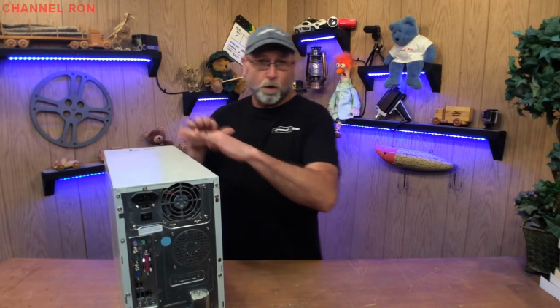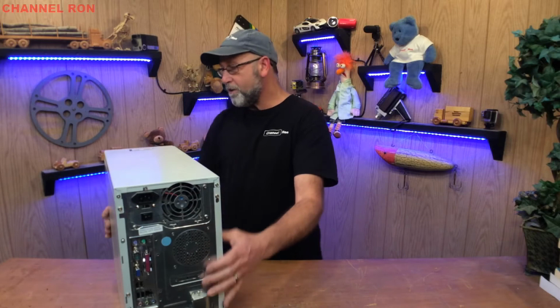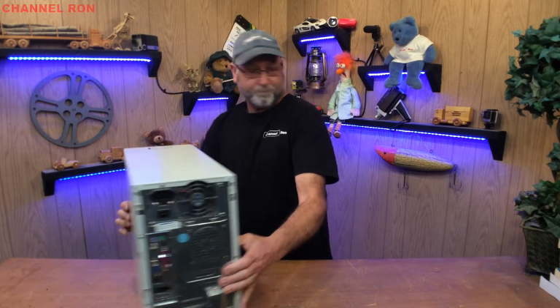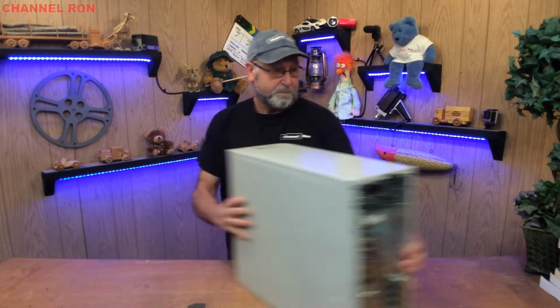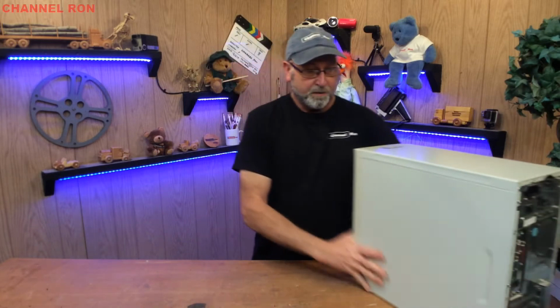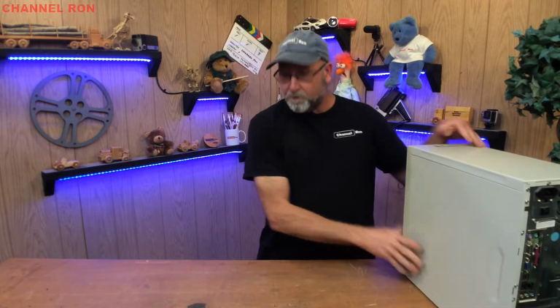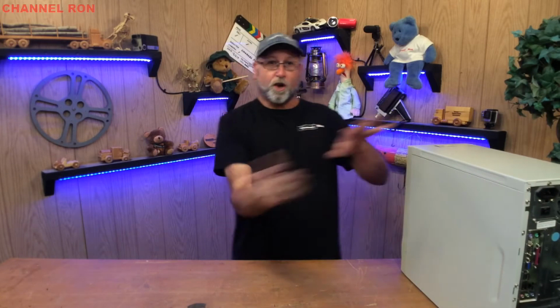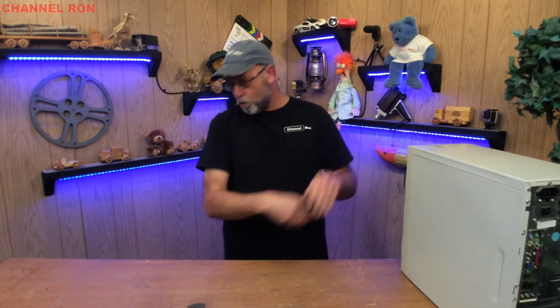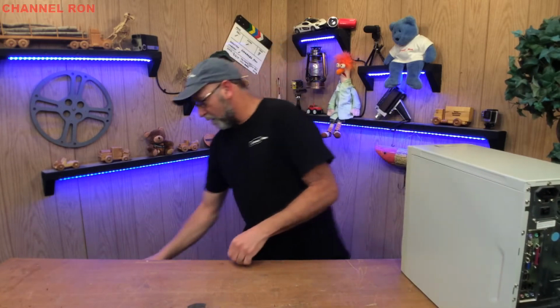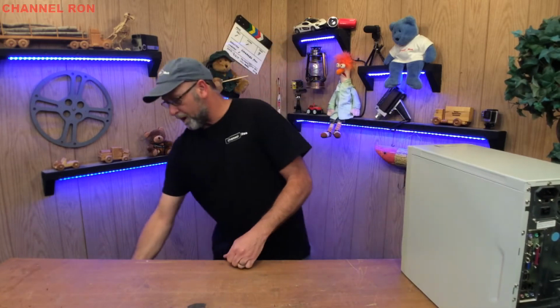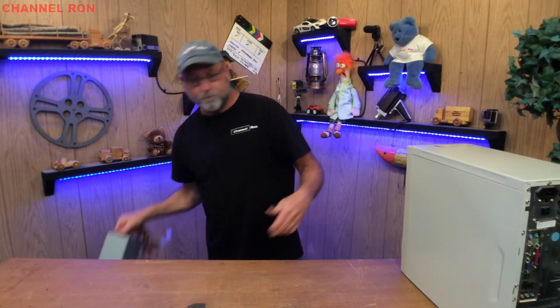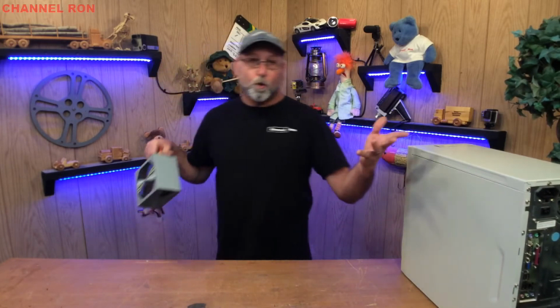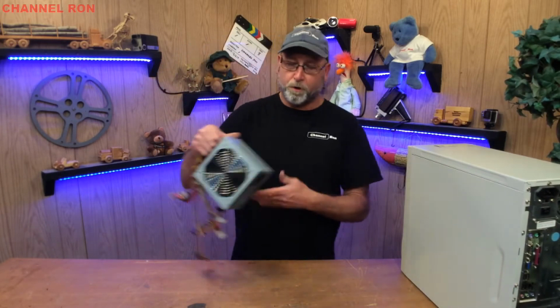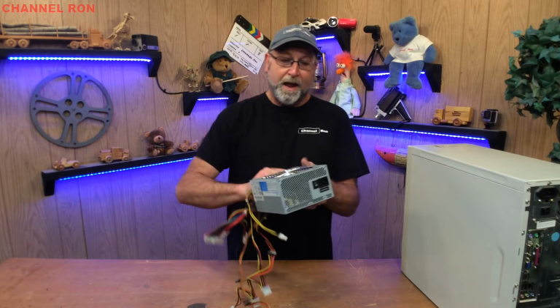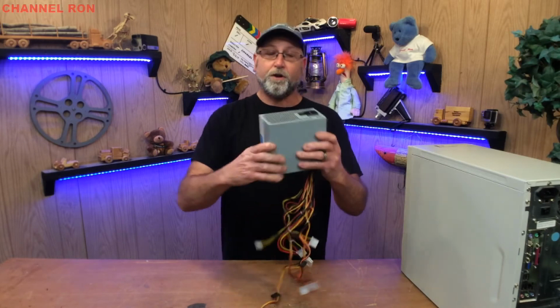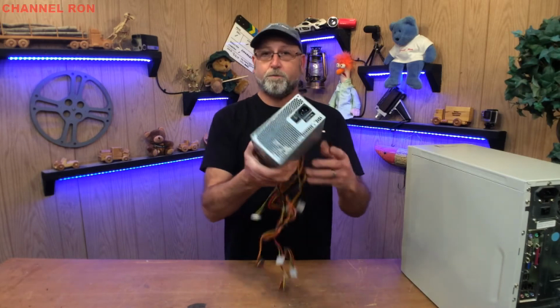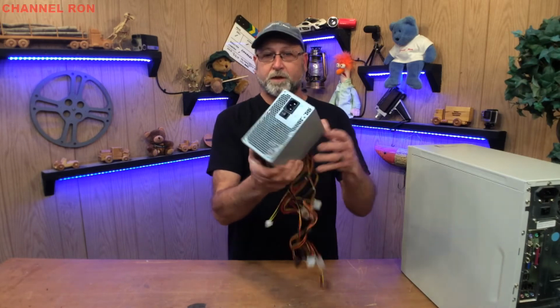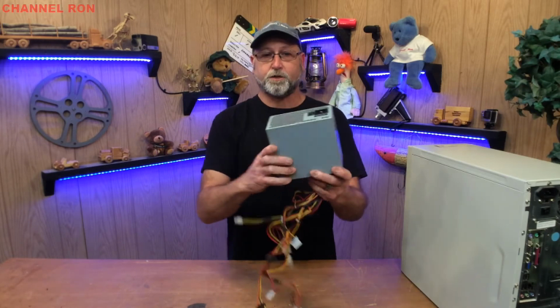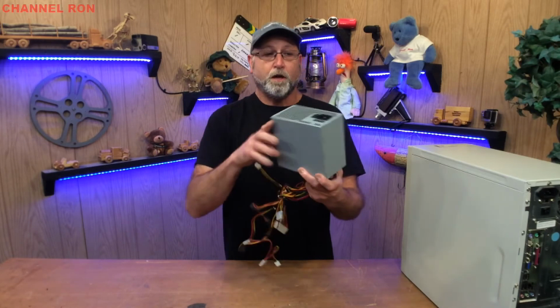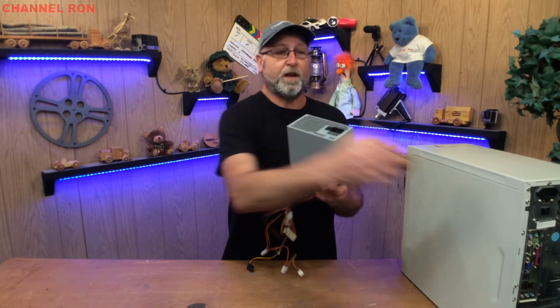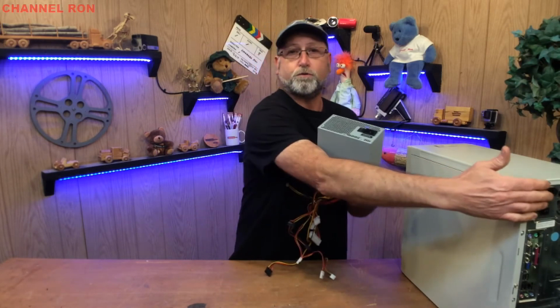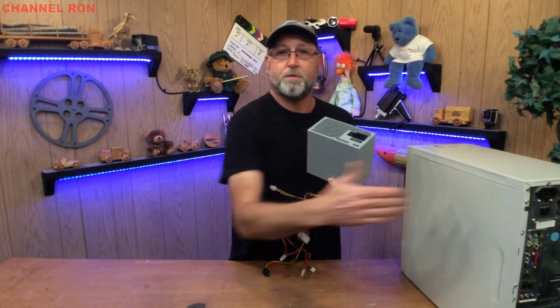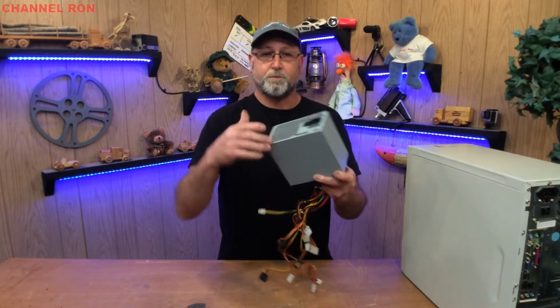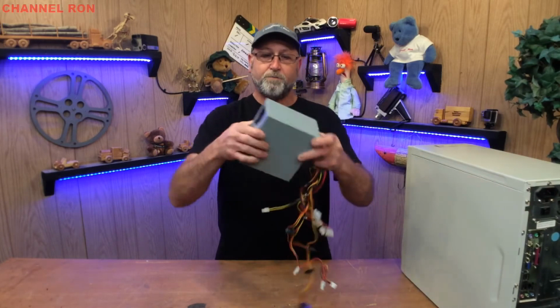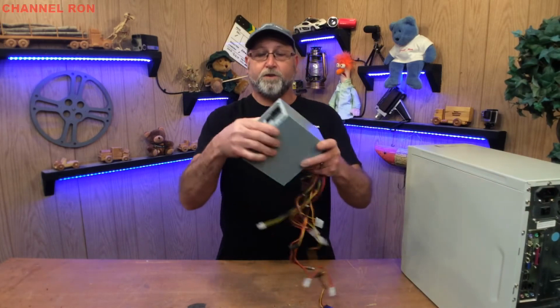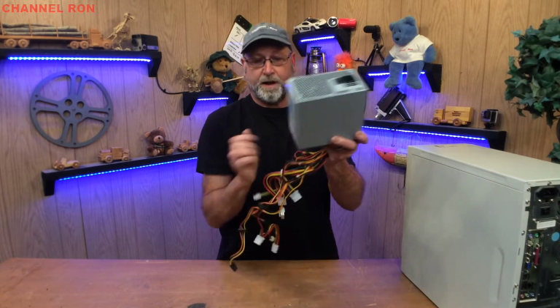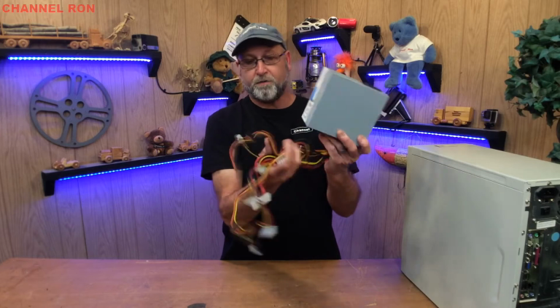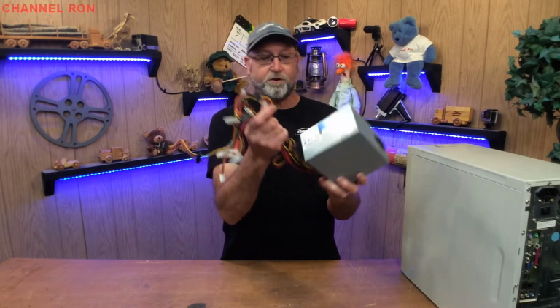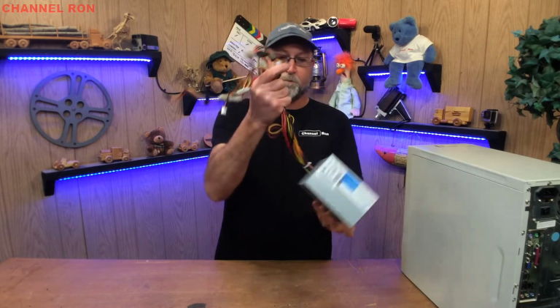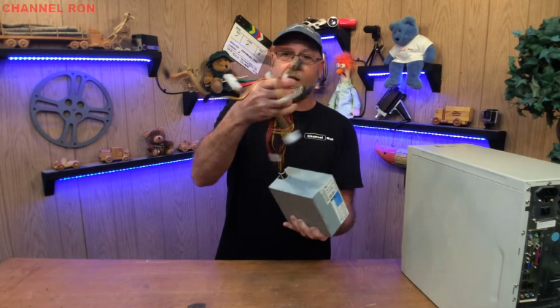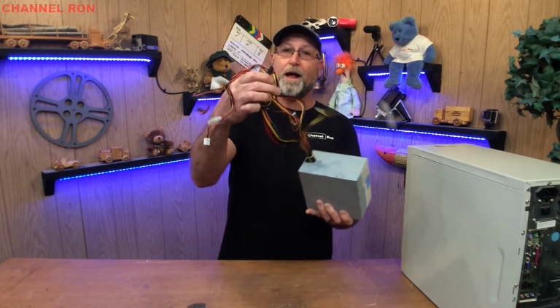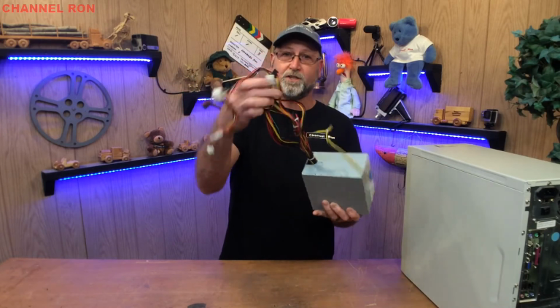Once you've done that, discard the old computer and you should end up with something like this. You're going to take four screws out of the back of the machine, unplug everything, and you're going to end up with a kind of little rat's nest here.